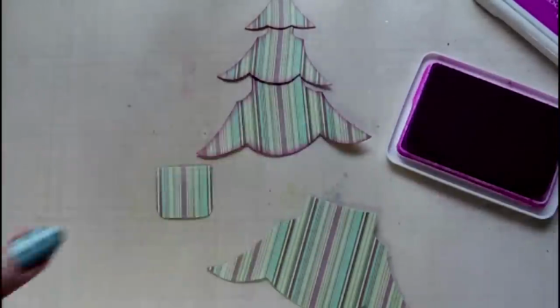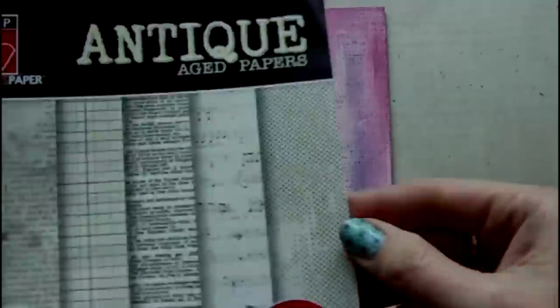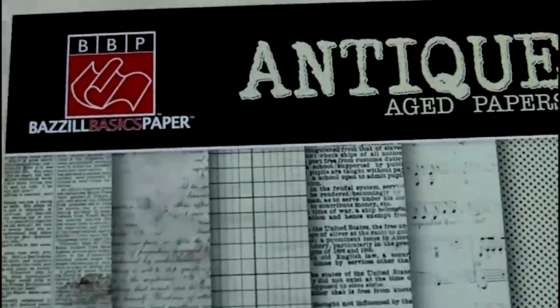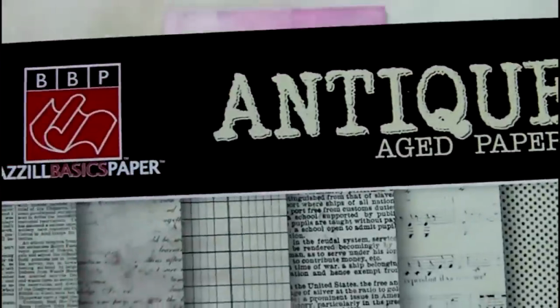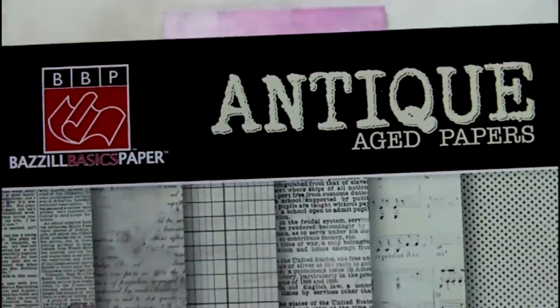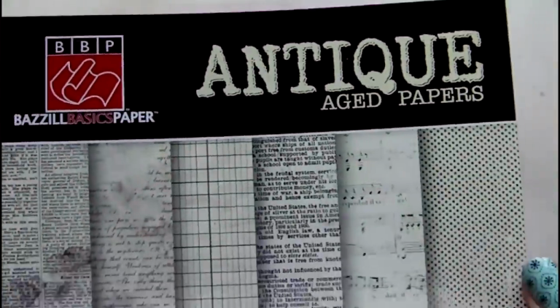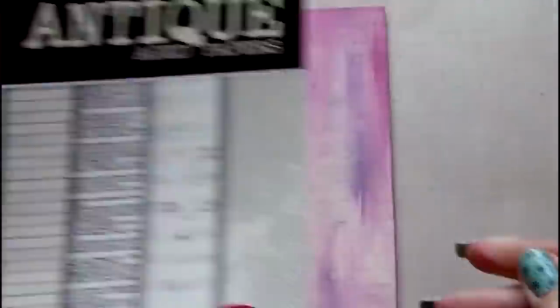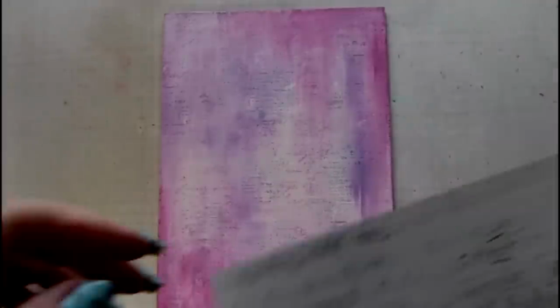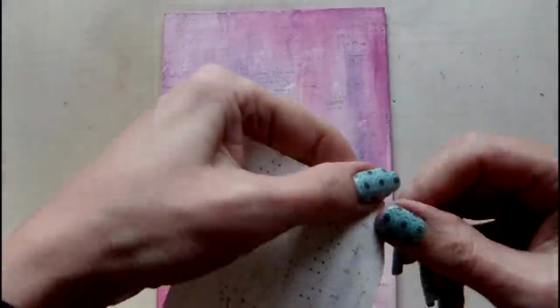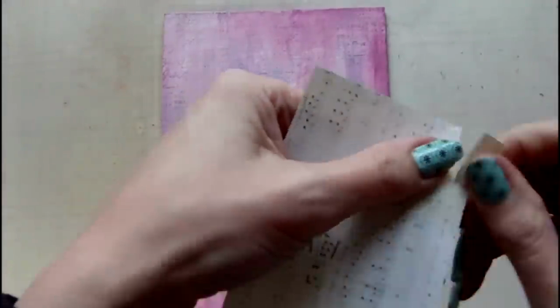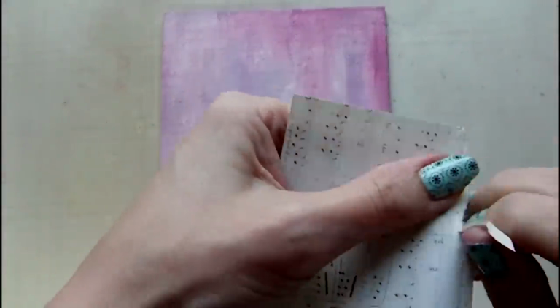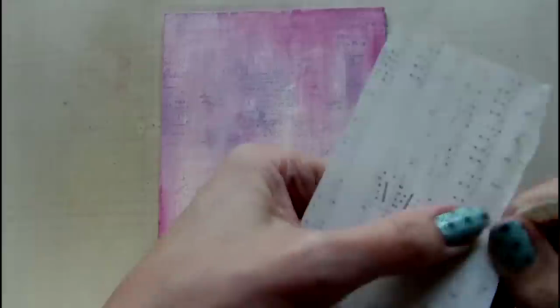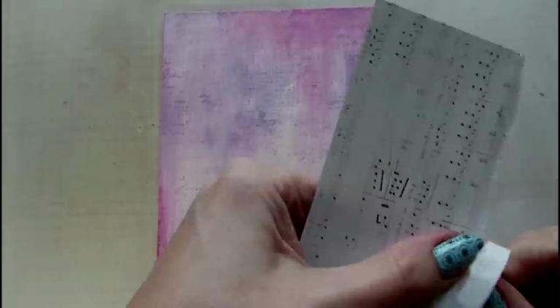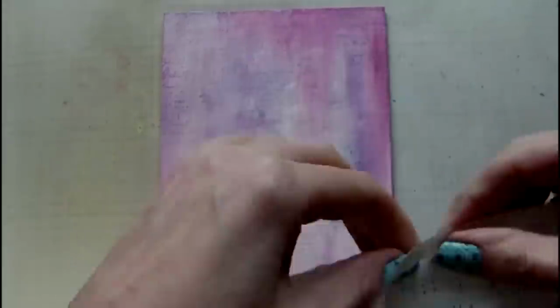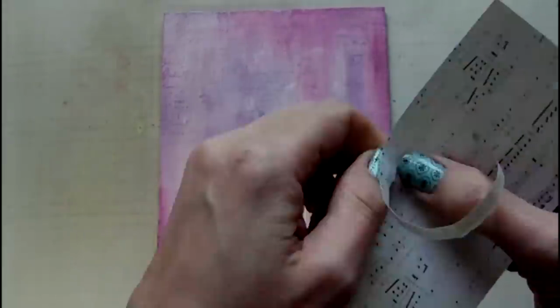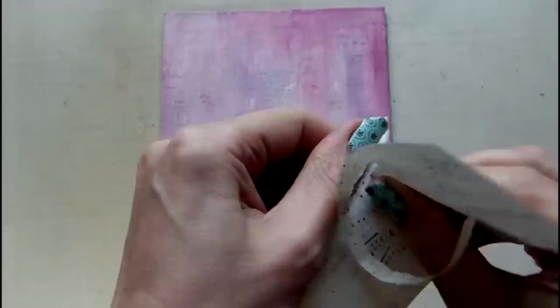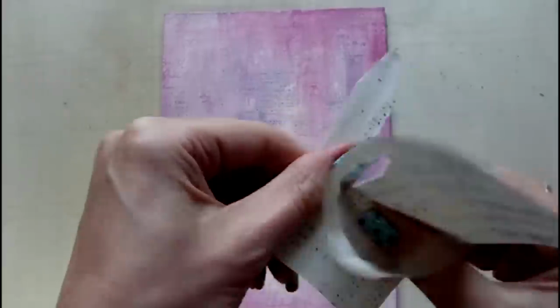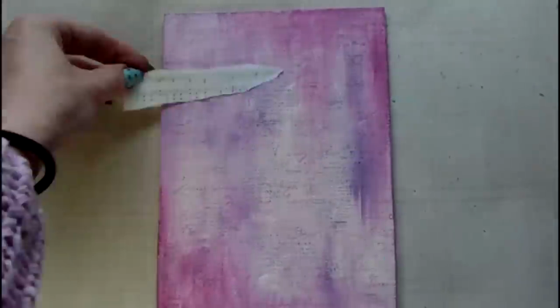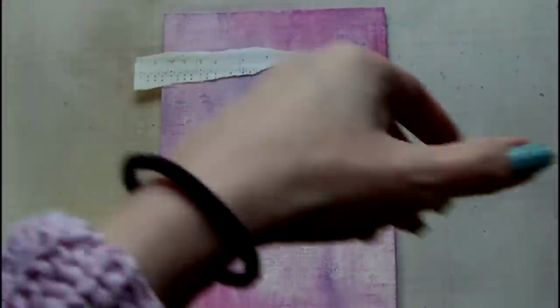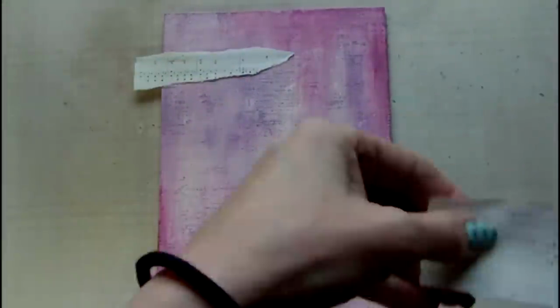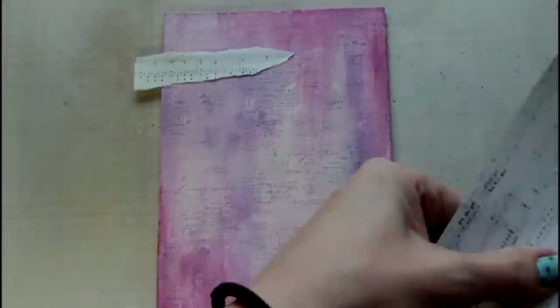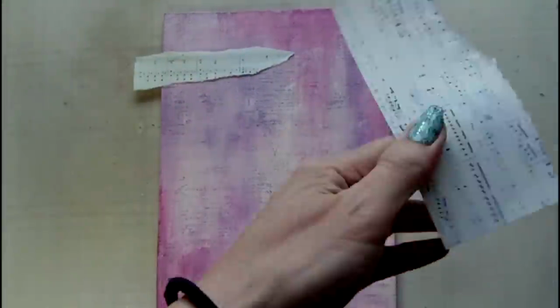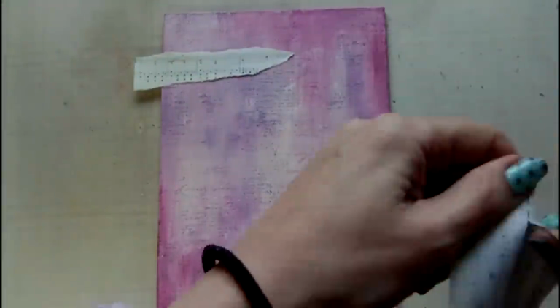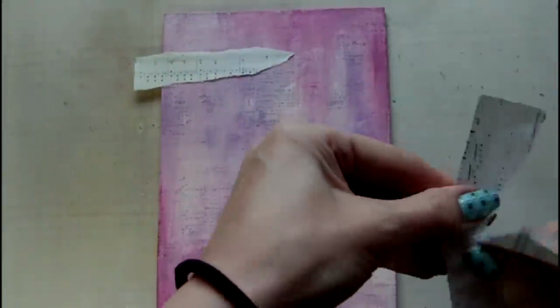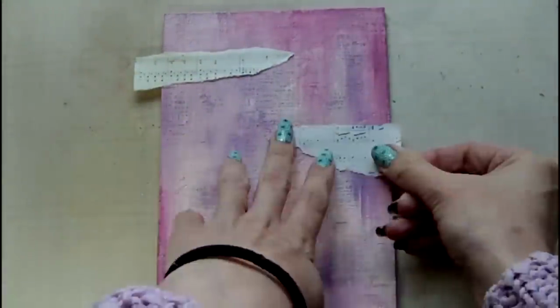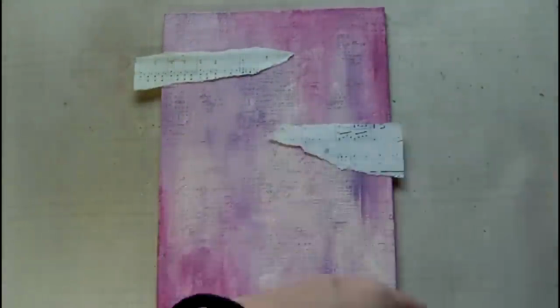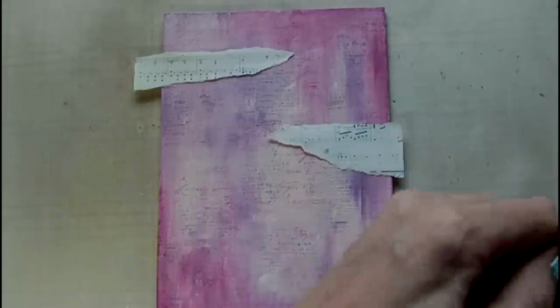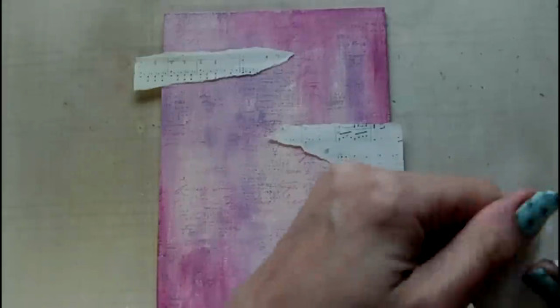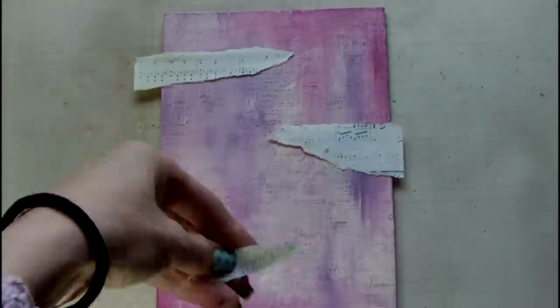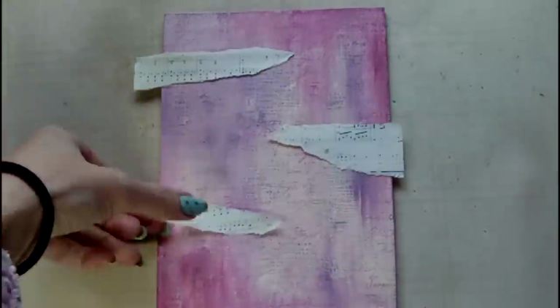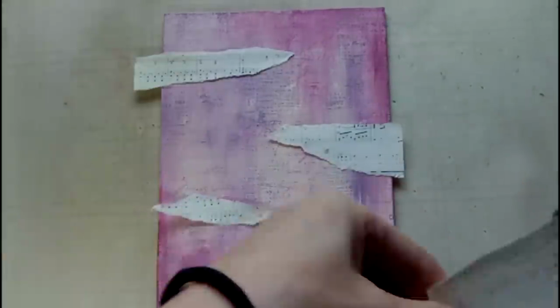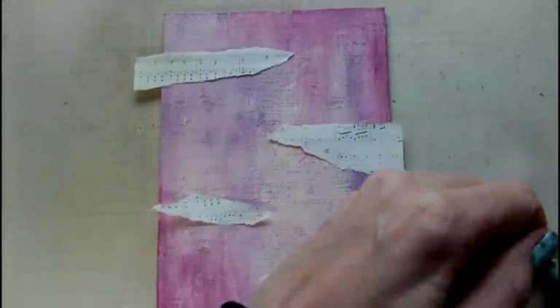To create some more interesting texture I've decided to add some torn strips of paper. This is from a paper pack by Basil Basics called Aged Antique Papers. Before I glue these down I also edge them with the Cactus Flower ink from Archival.